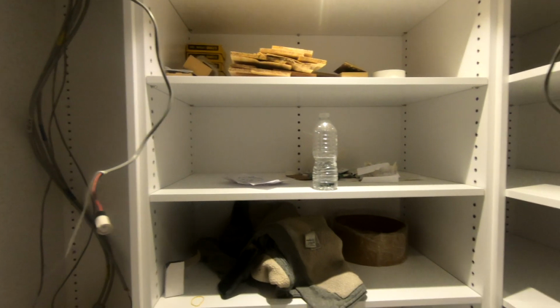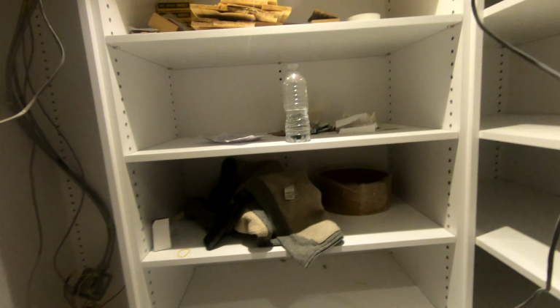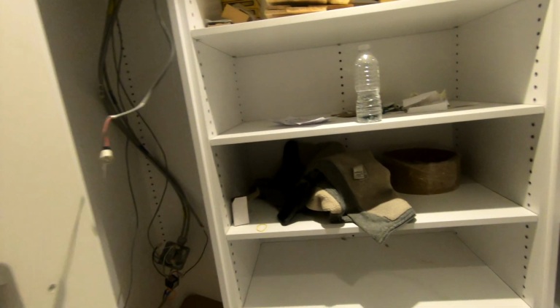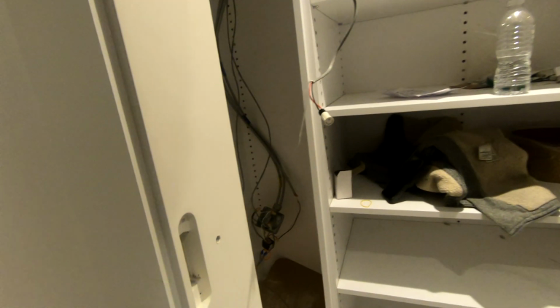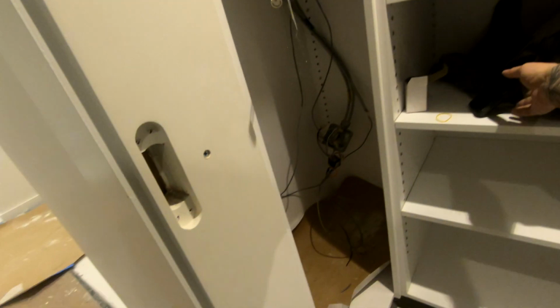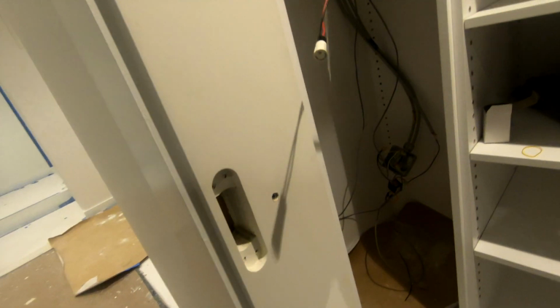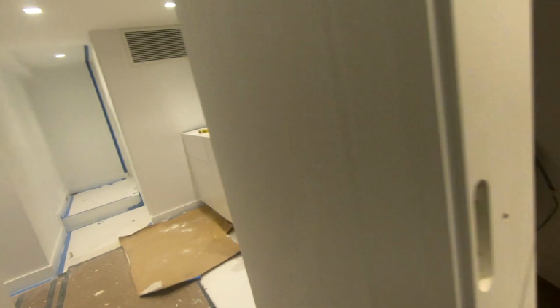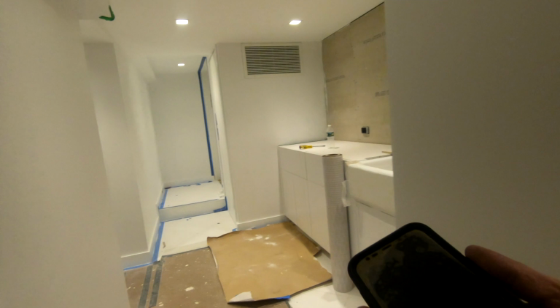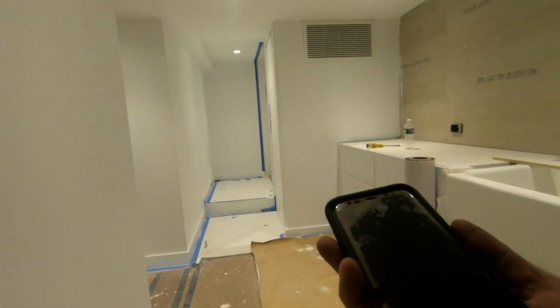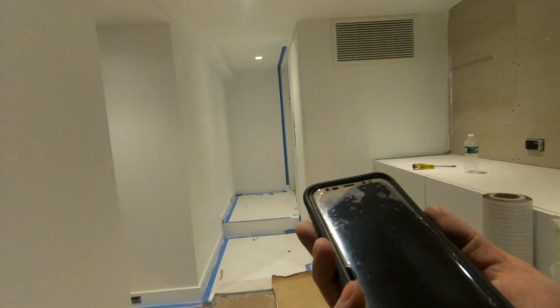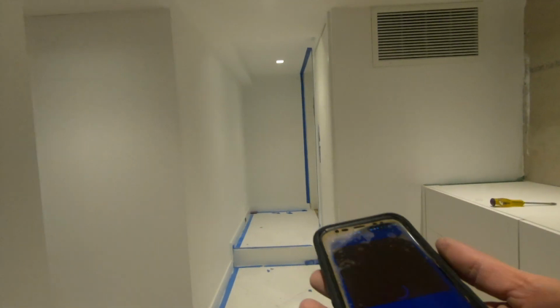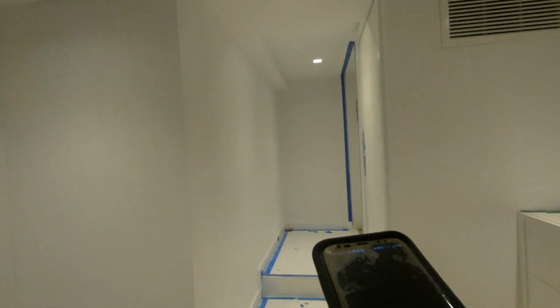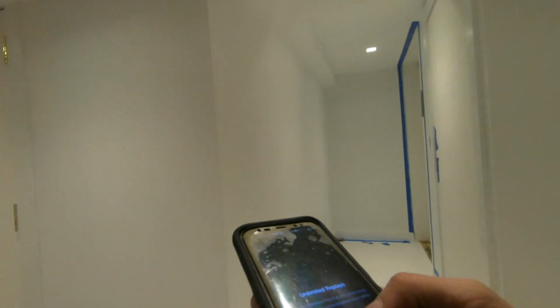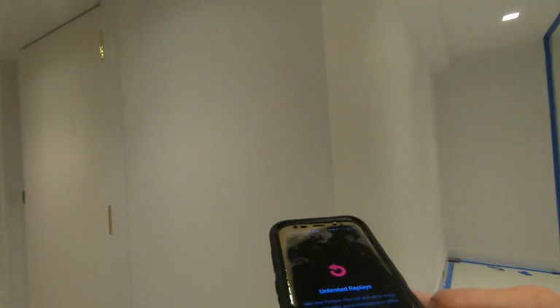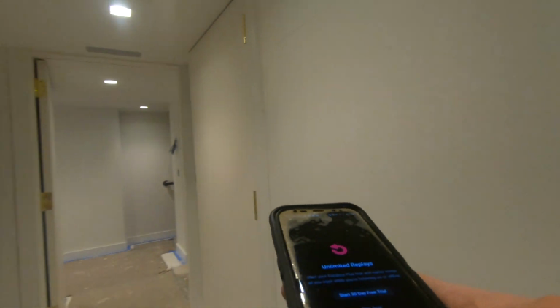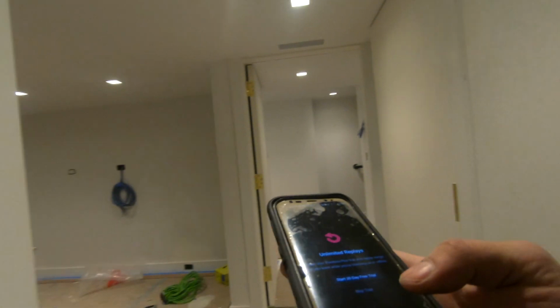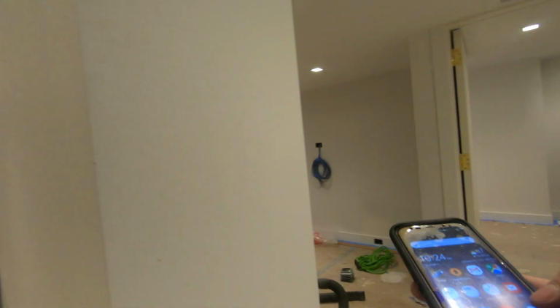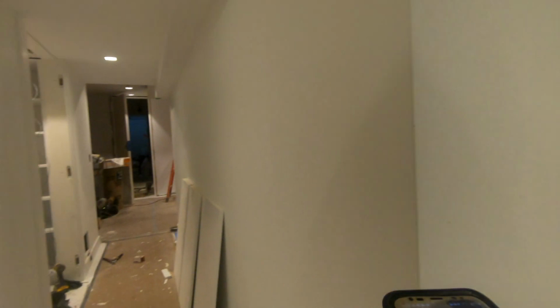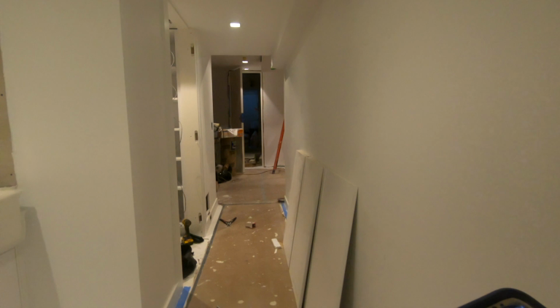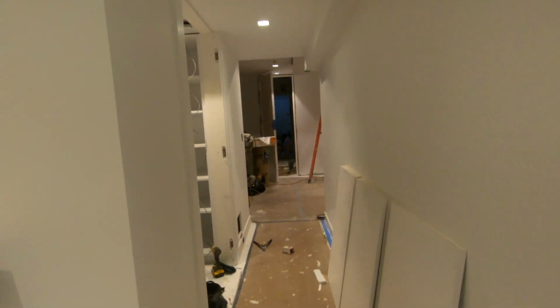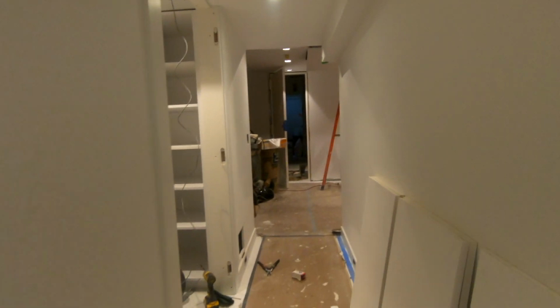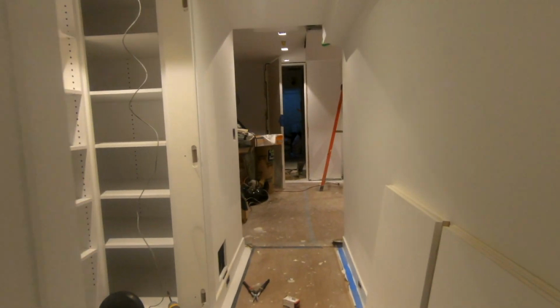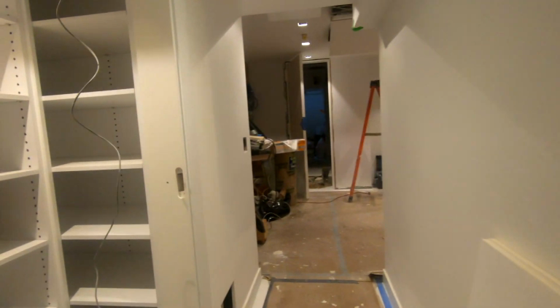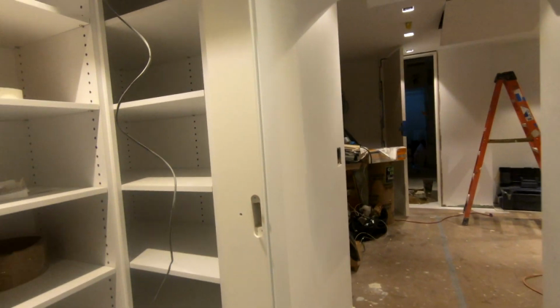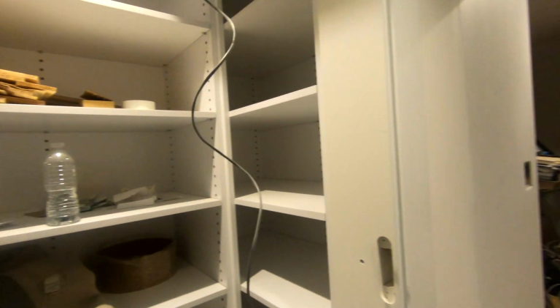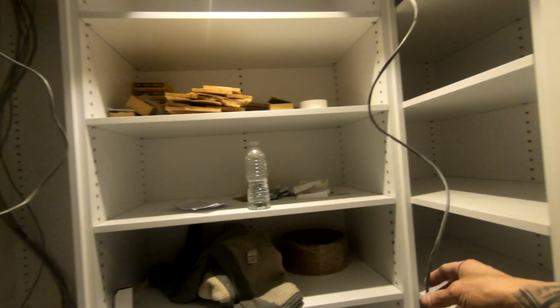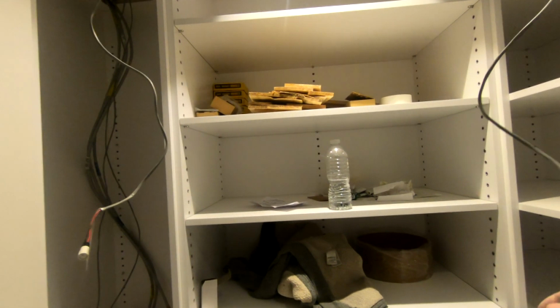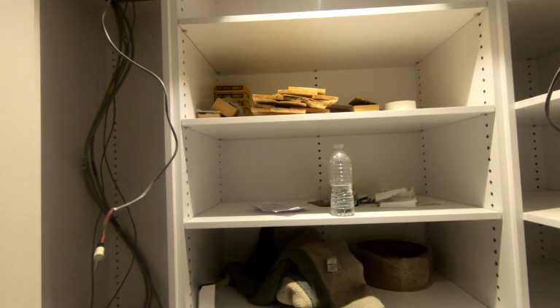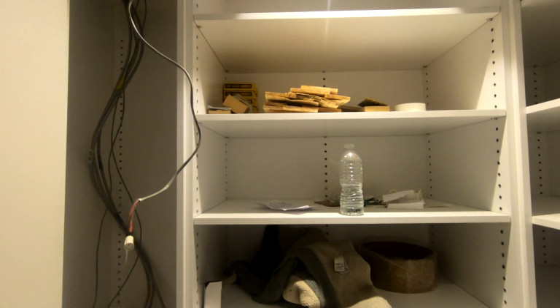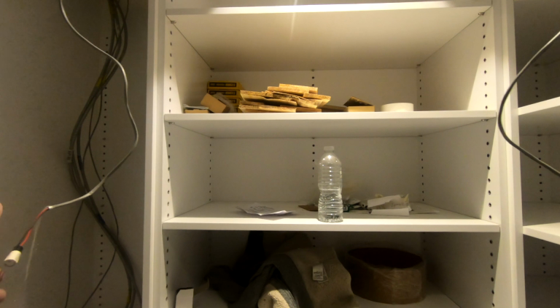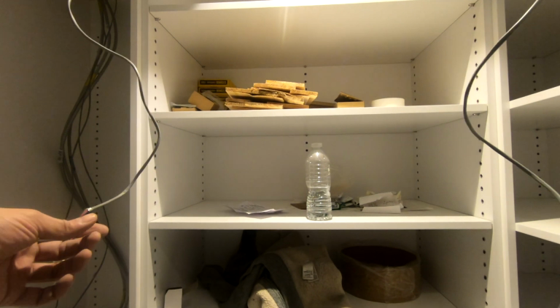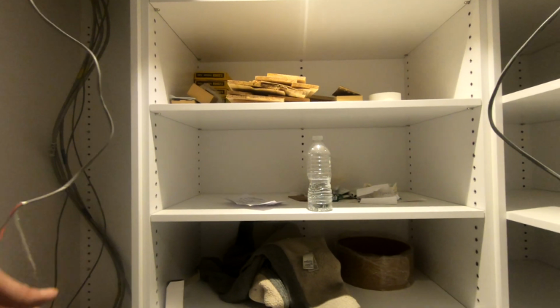When you open the door it turns on, and when you close the door it turns off - so you don't need a switch. When you open that door the light immediately comes on. It's one of the most convenient things when it comes to closet lighting - nobody really wants to deal with a switch, just open that door and boom, light turns on.